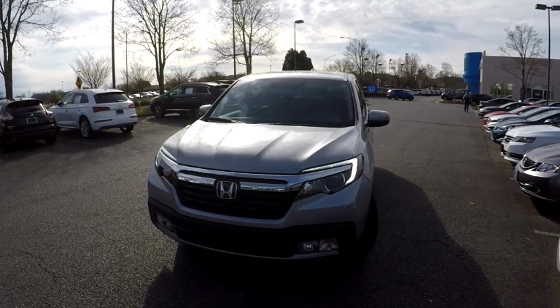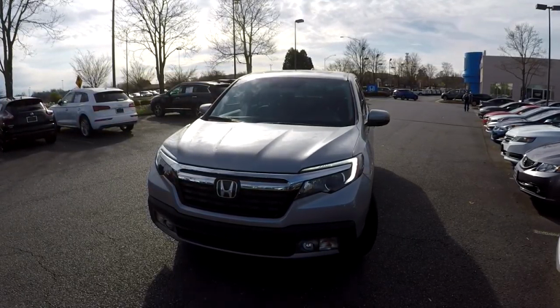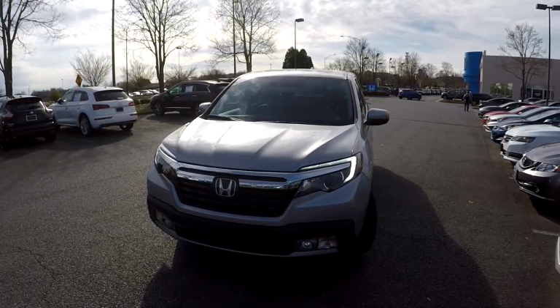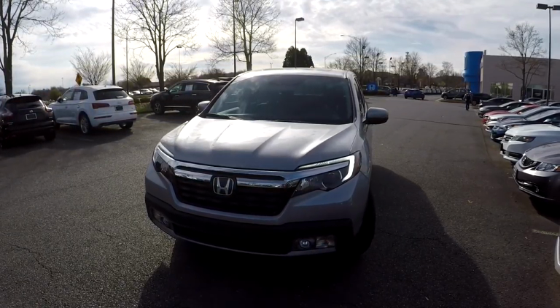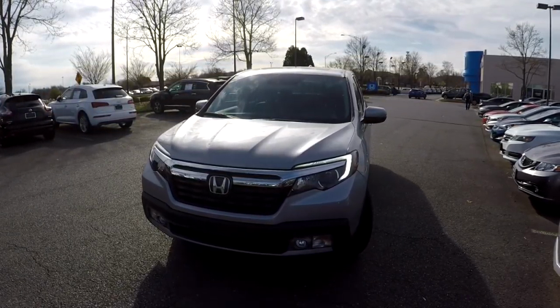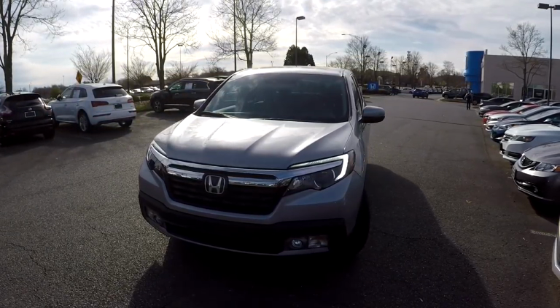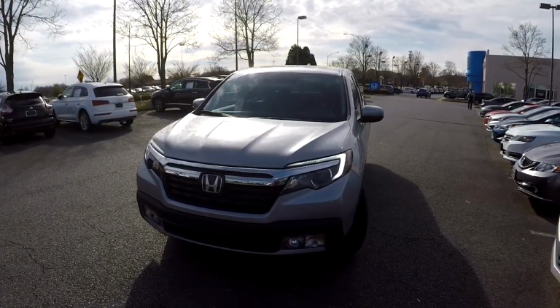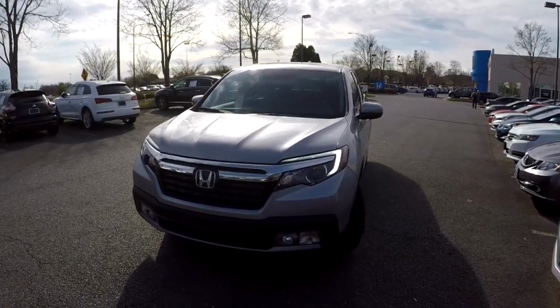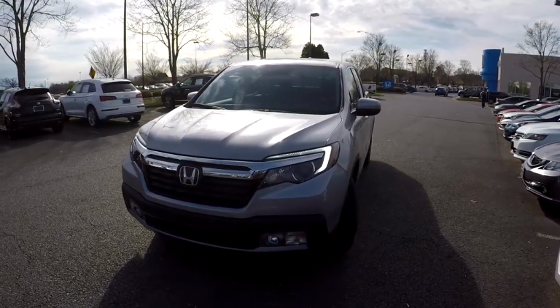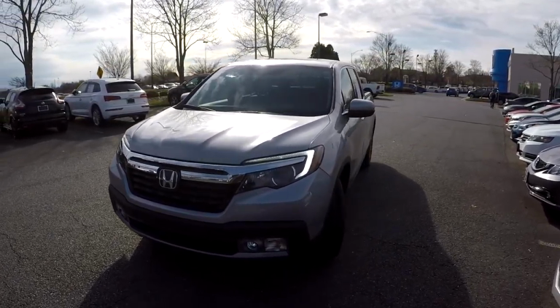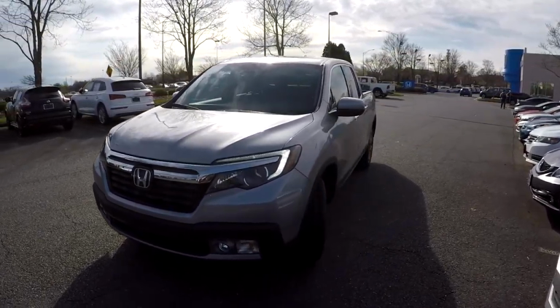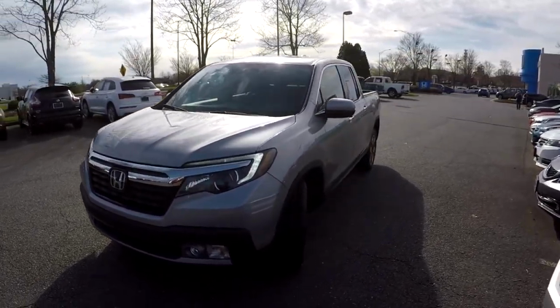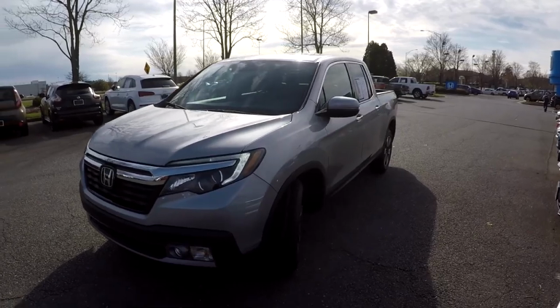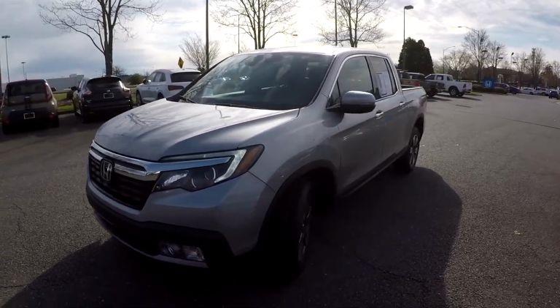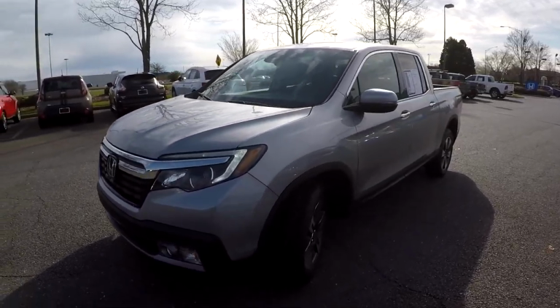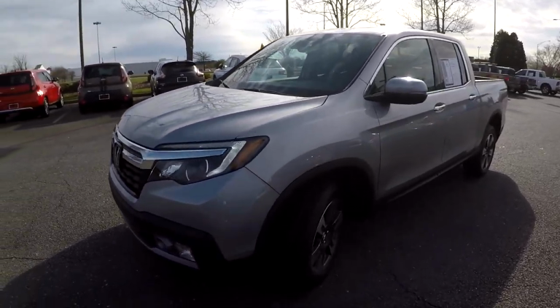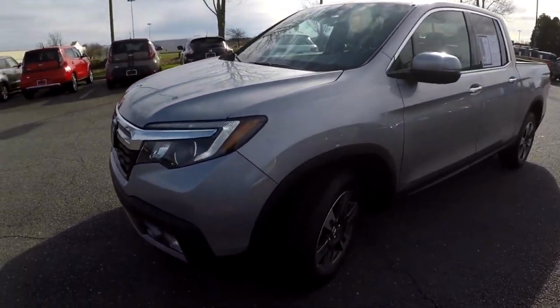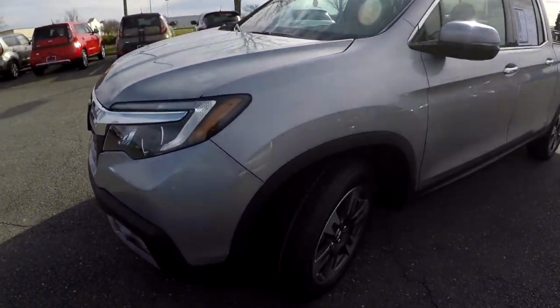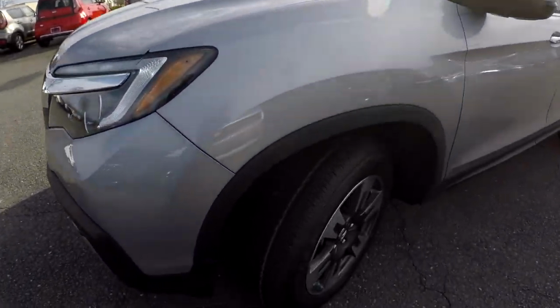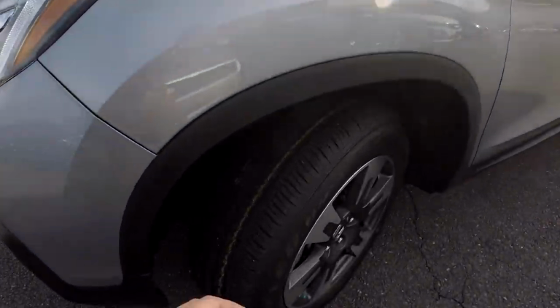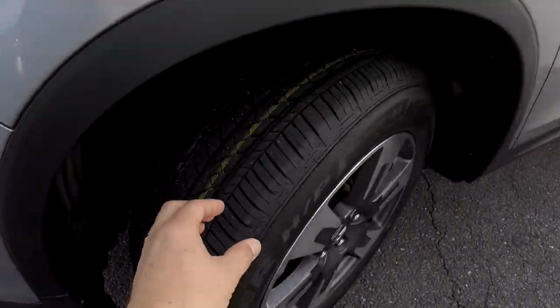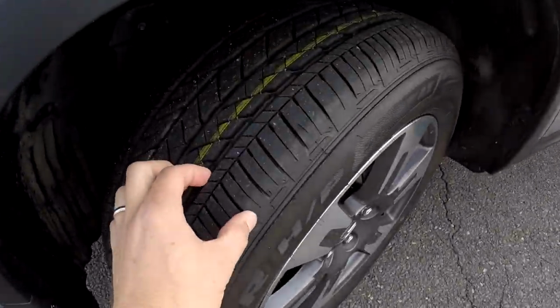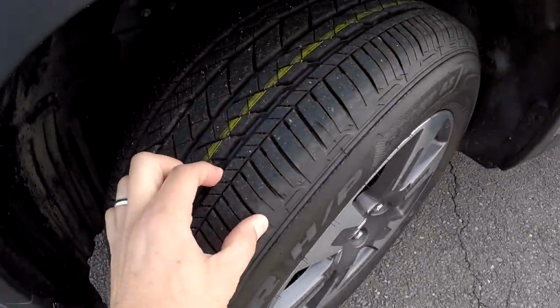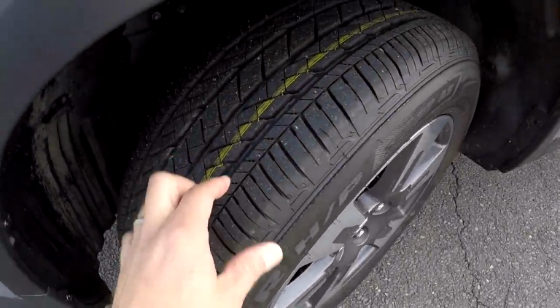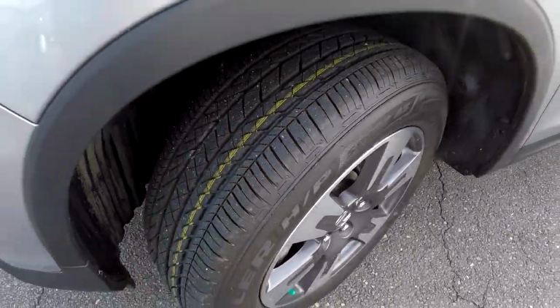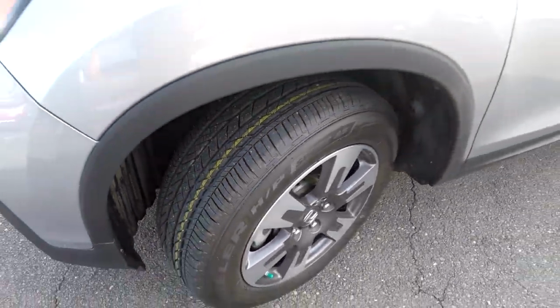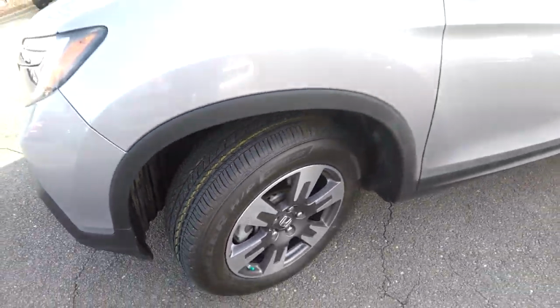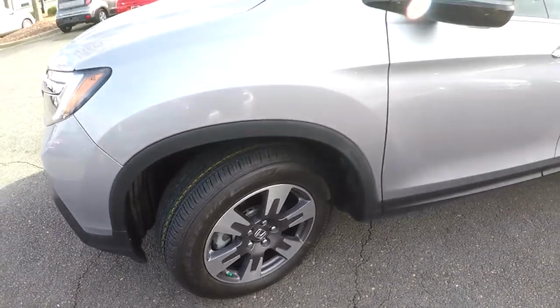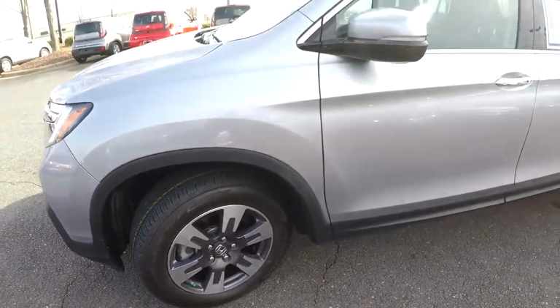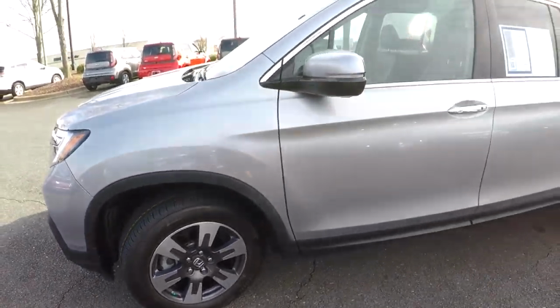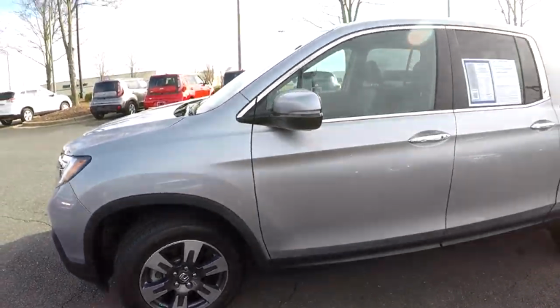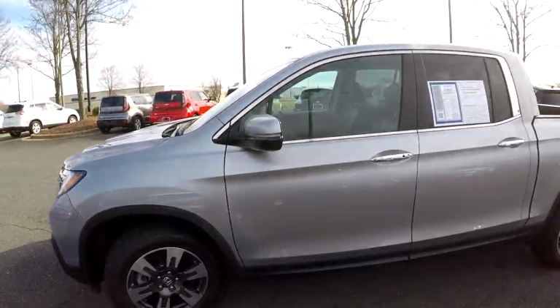Today we're at Honda Cars of Rock Hill doing a walk around on a 2017 Honda Ridgeline. We're going to start right up front checking our tires — brand new tires and a nice set of alloy wheels.